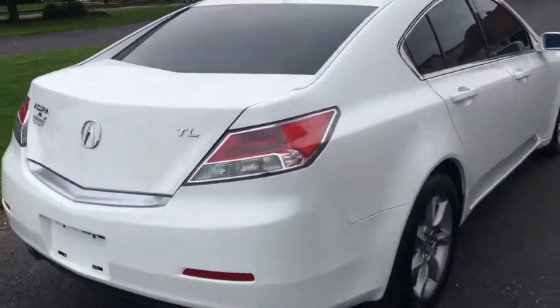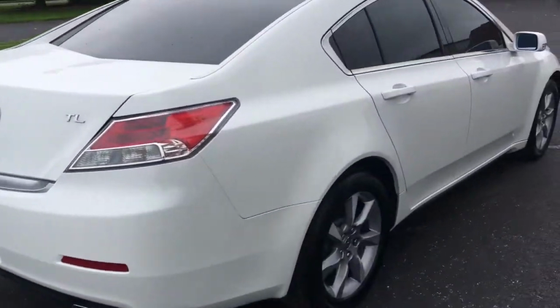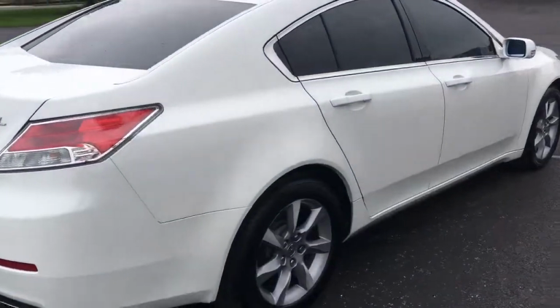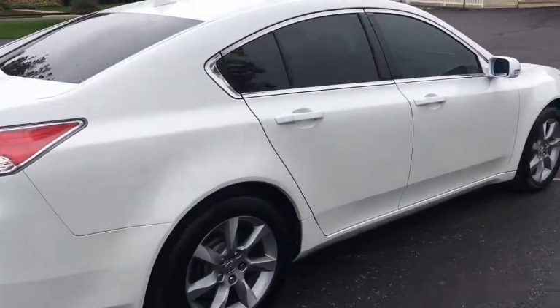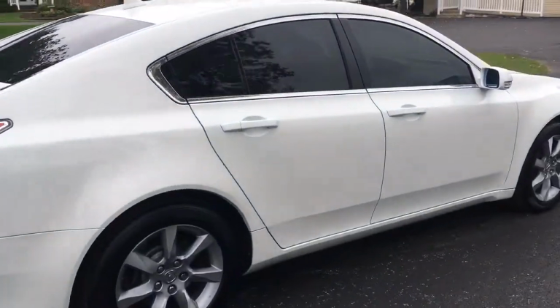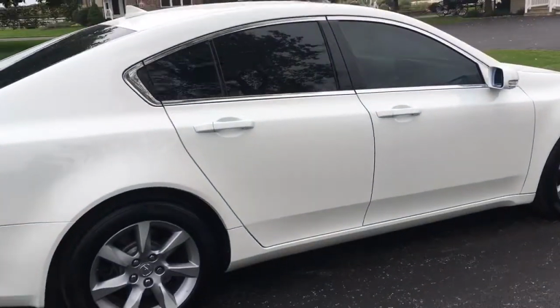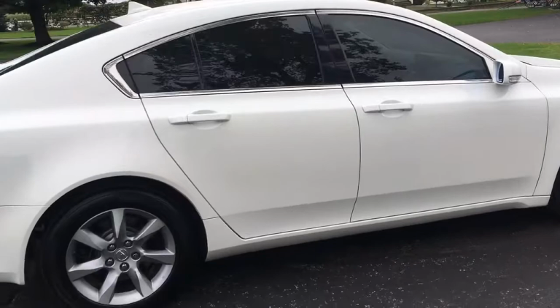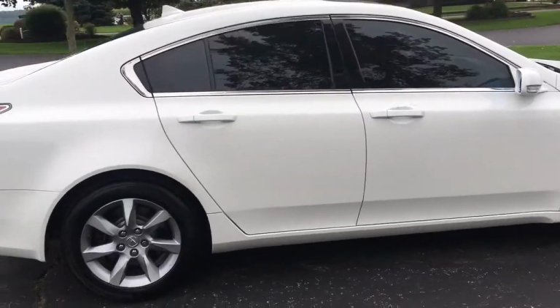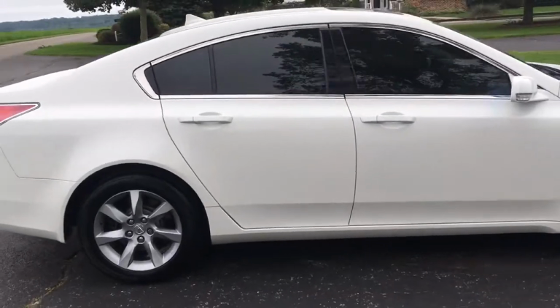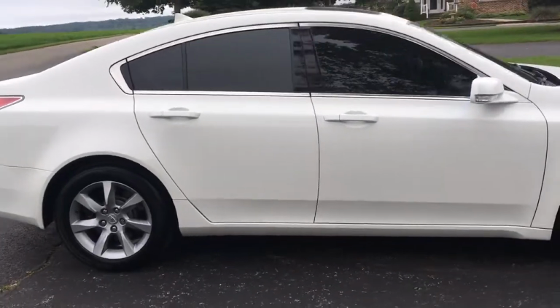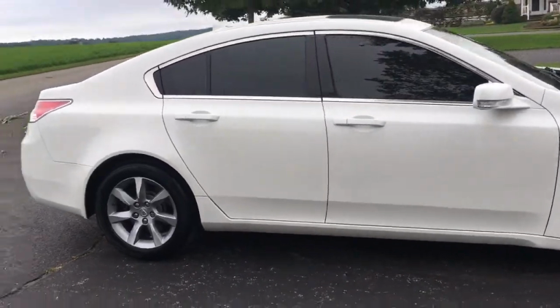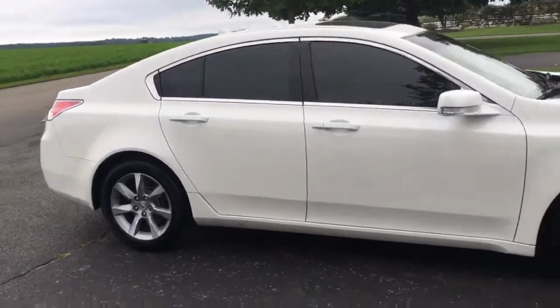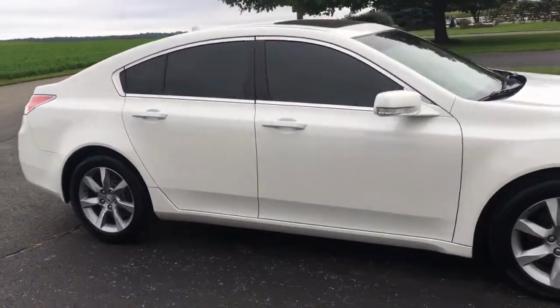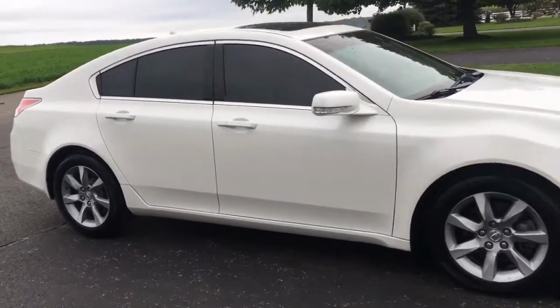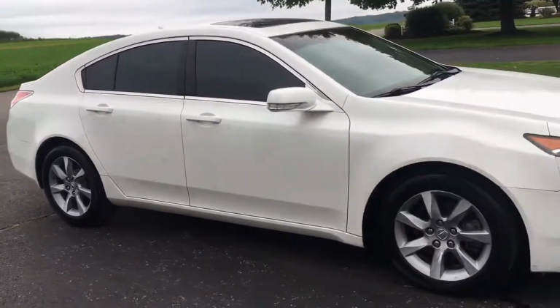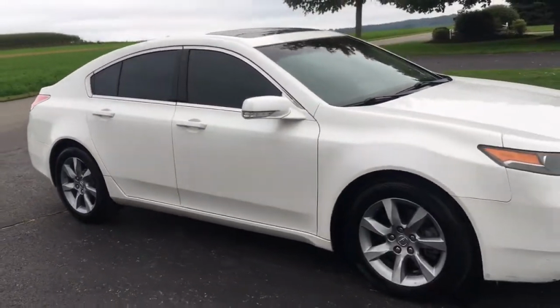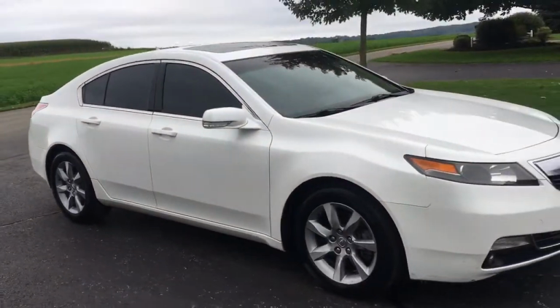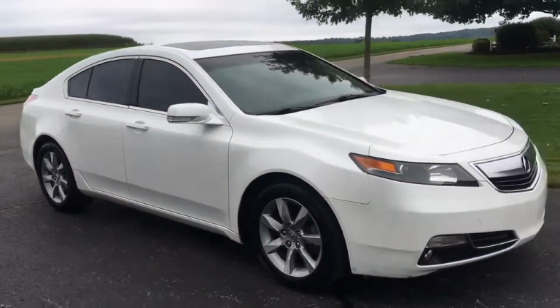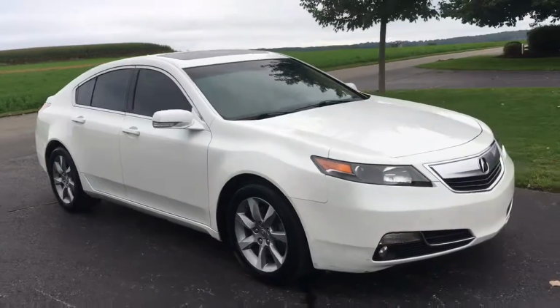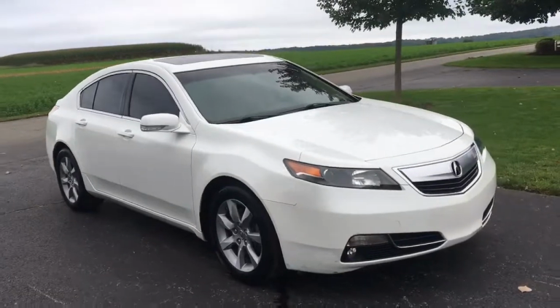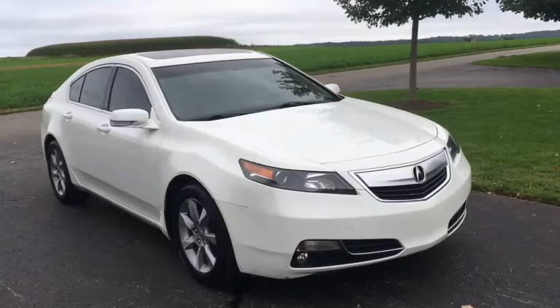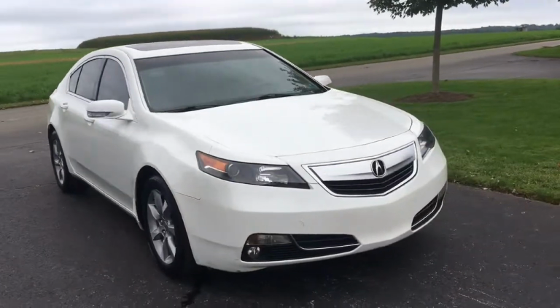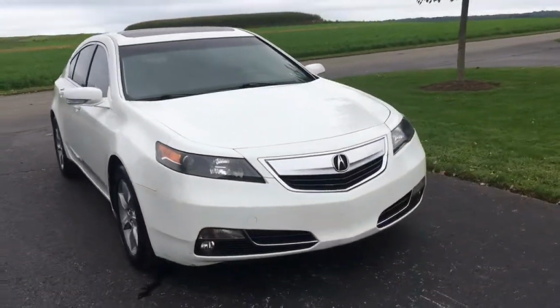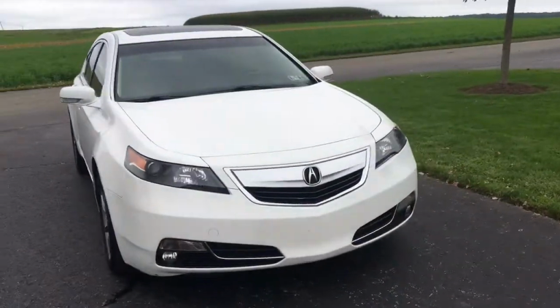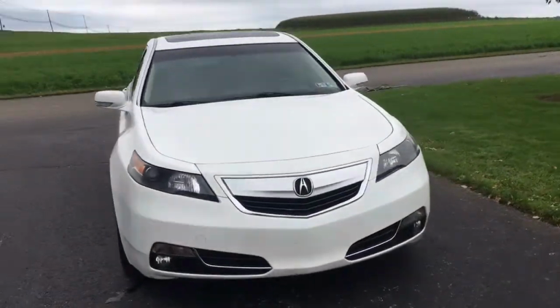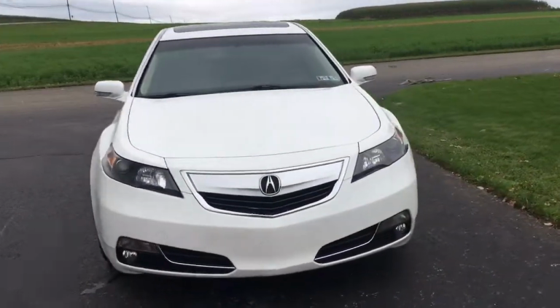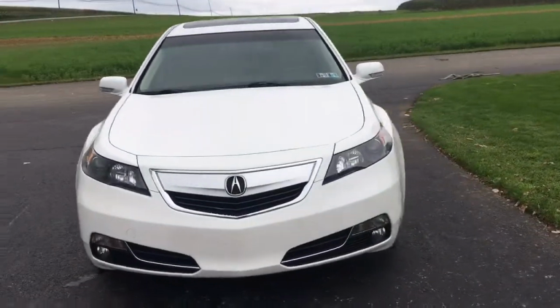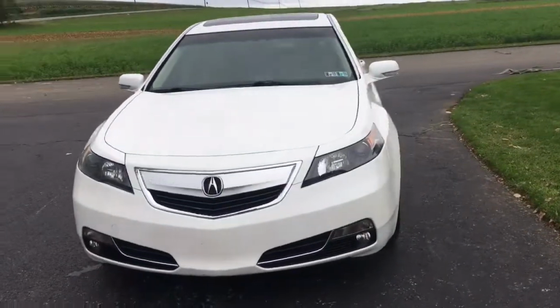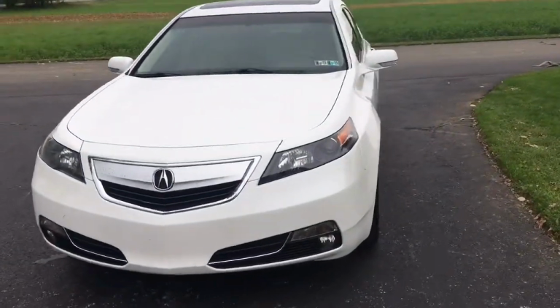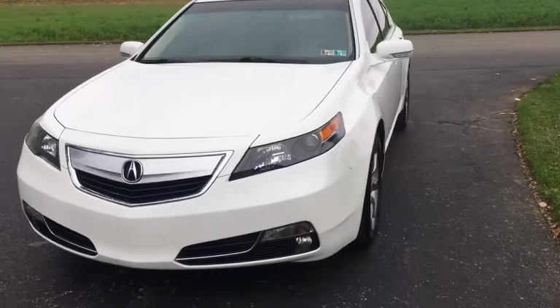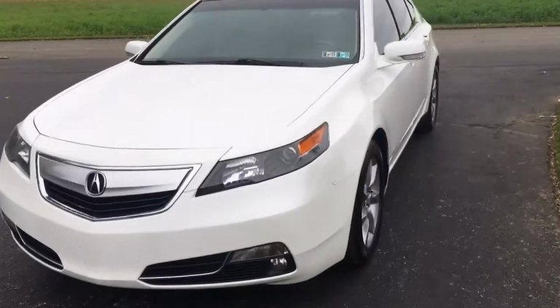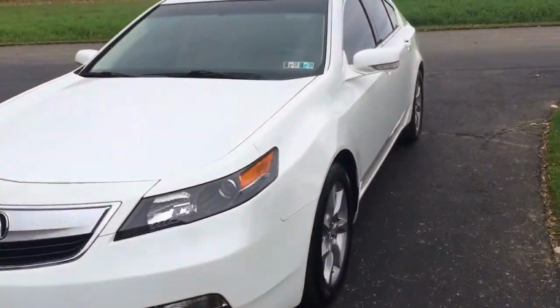If I was going to buy a white TL, I would tint it just like this. I think this is a very classy, cool look, and I just think the car looks beautiful. If it goes down the street, awesome. It's got a really nice feel to it — plenty of power.